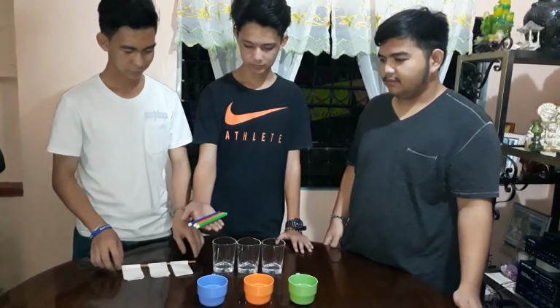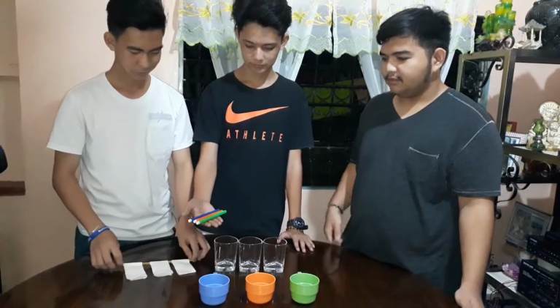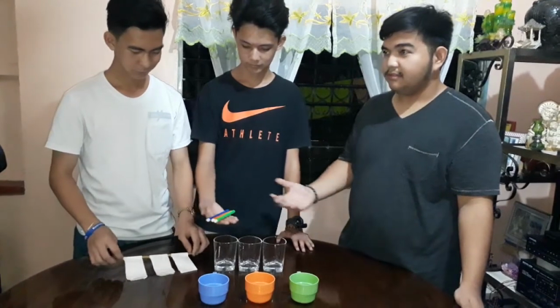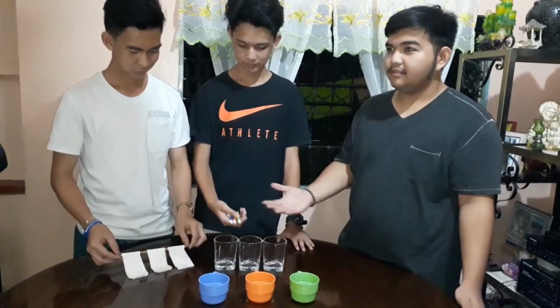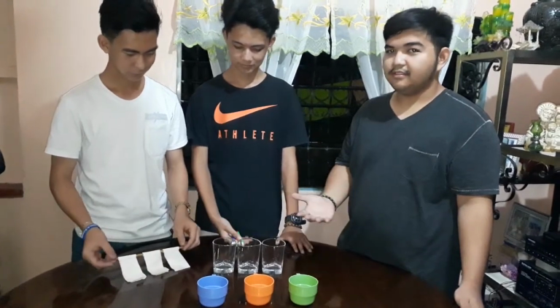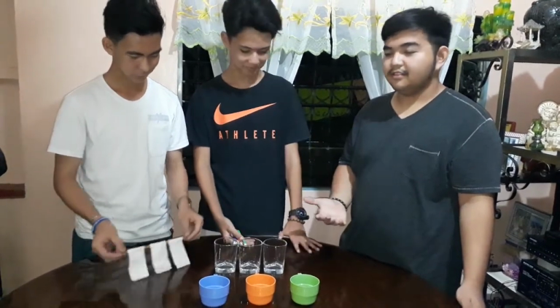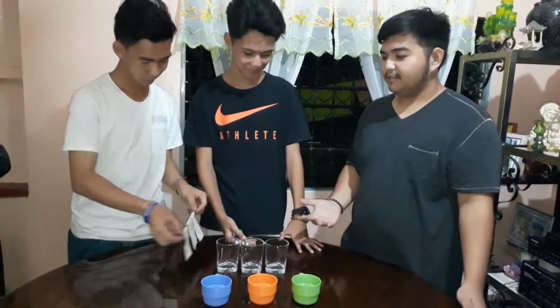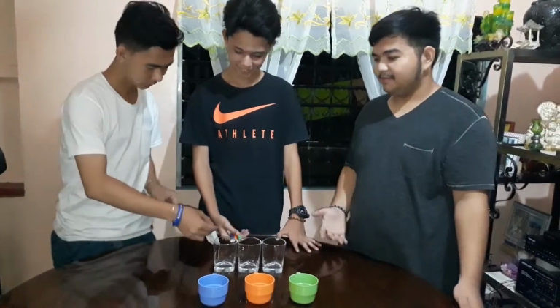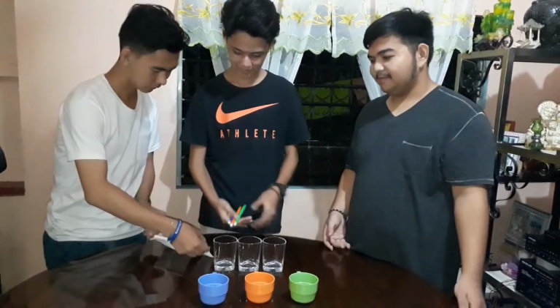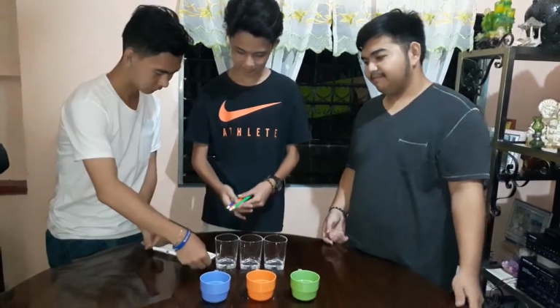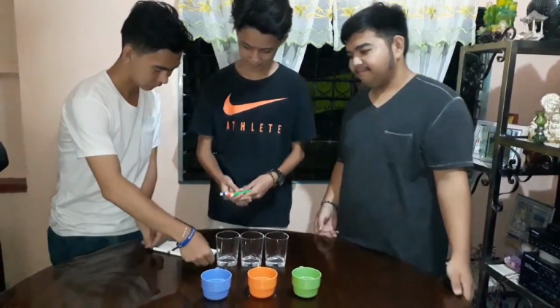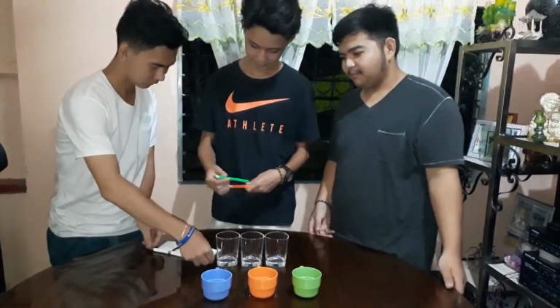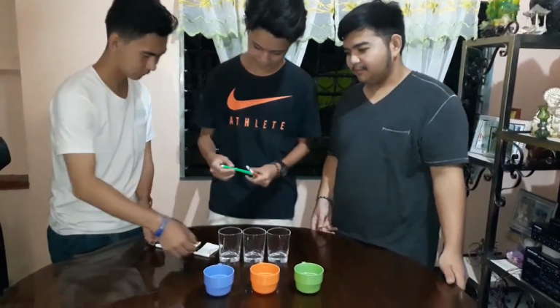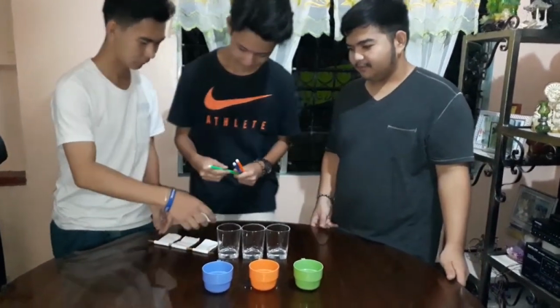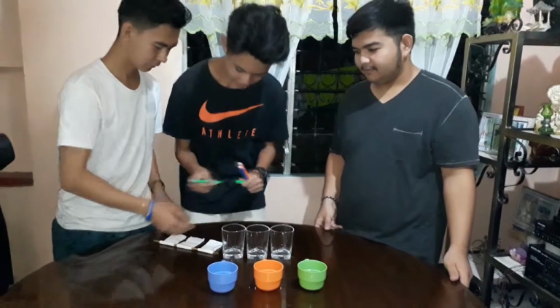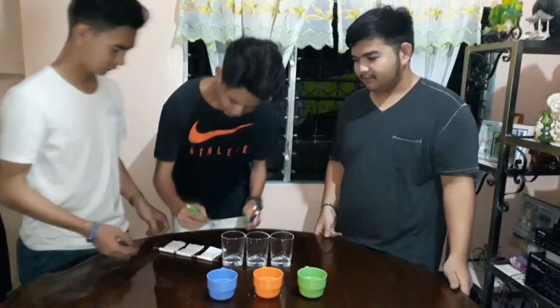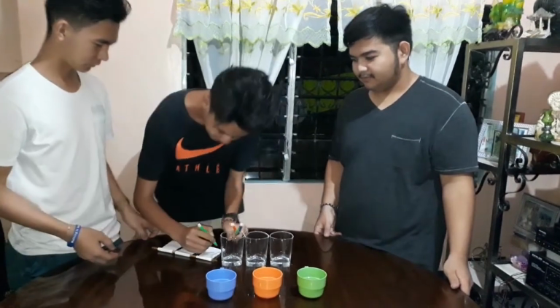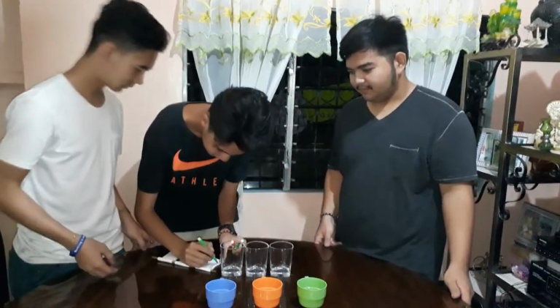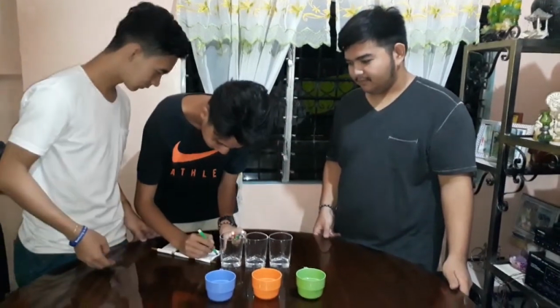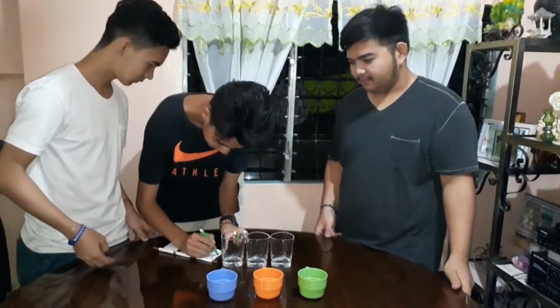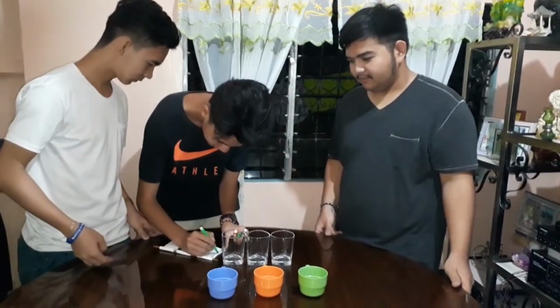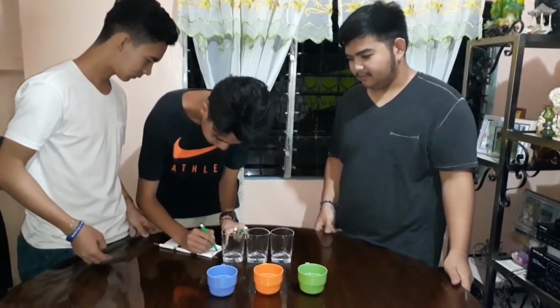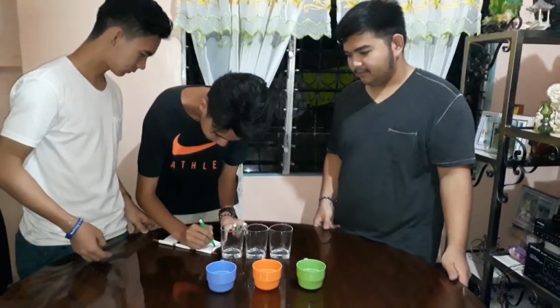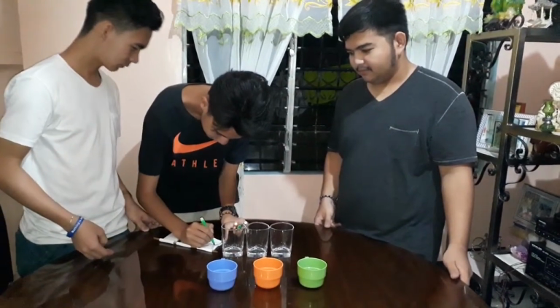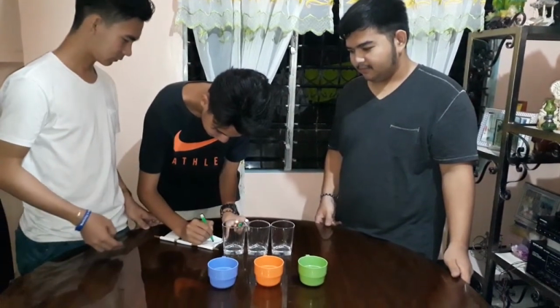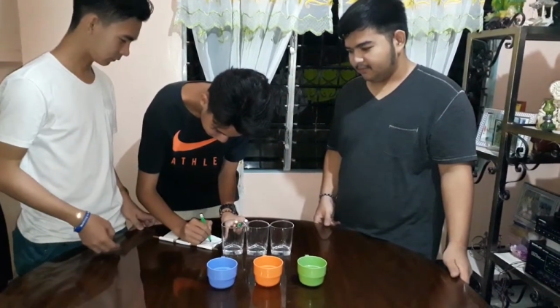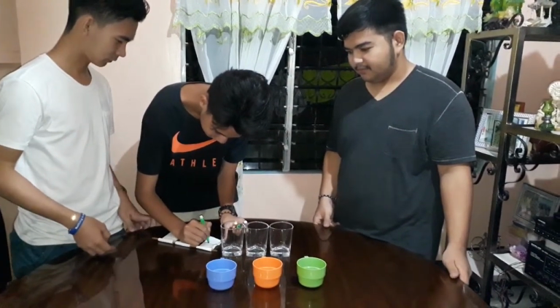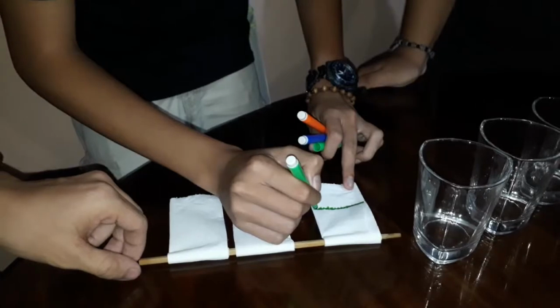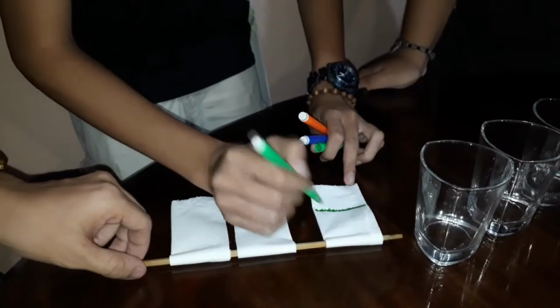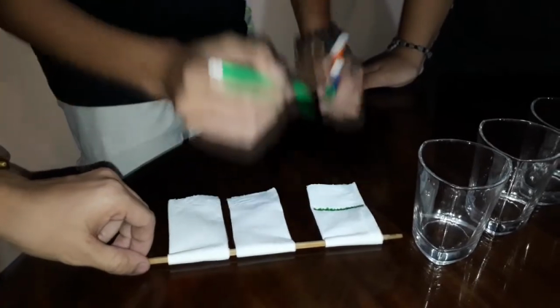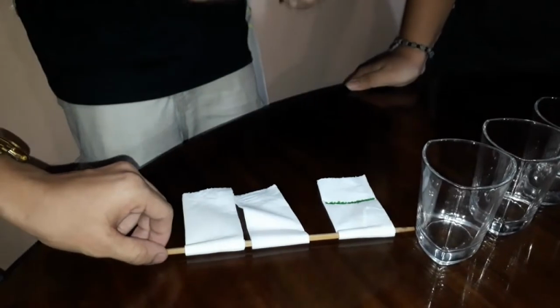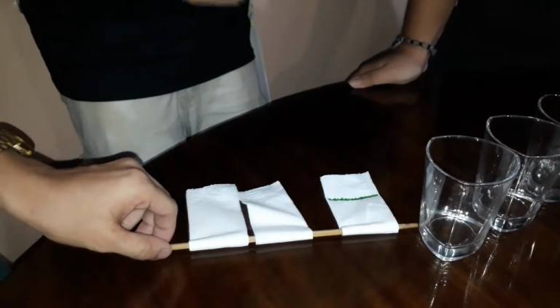Make a line on the tissue strips a little ways up from the bottom. We only need the bottom of the tissue strips touching the water, so we have to measure how much water we need to put in.